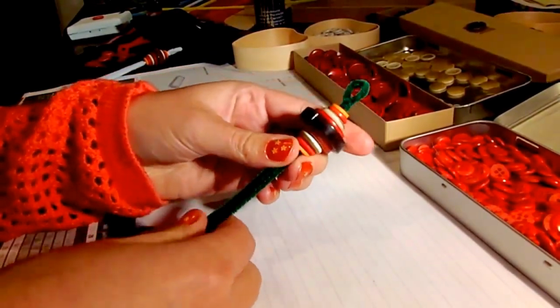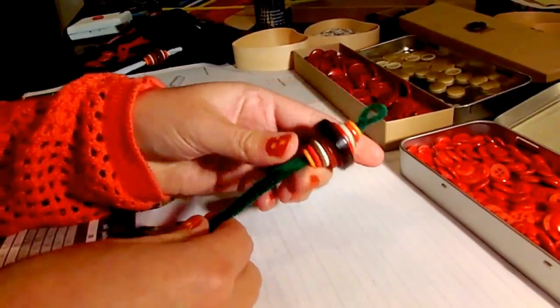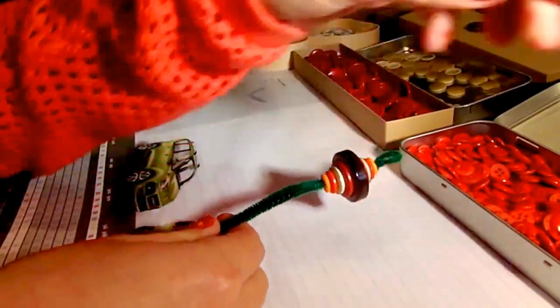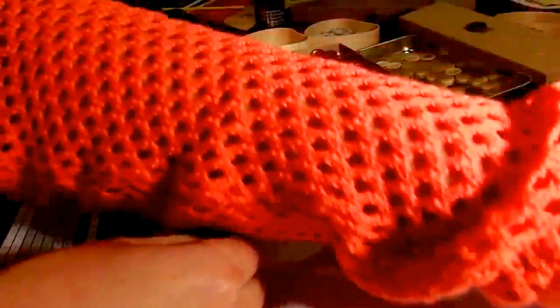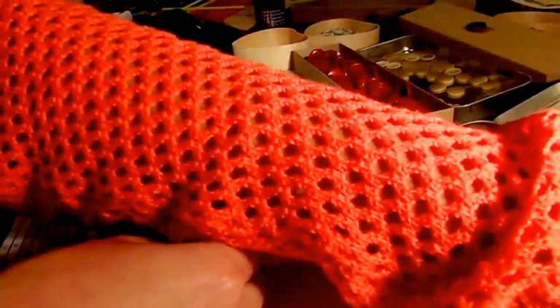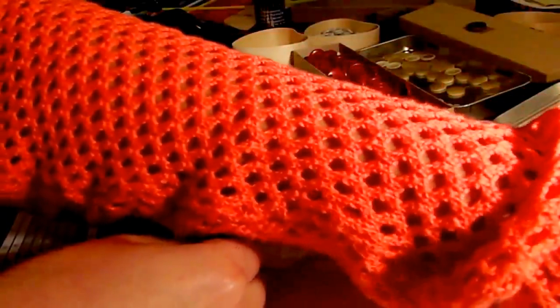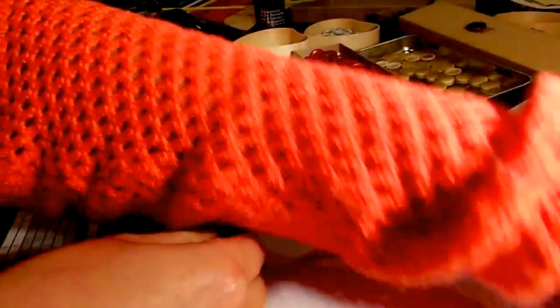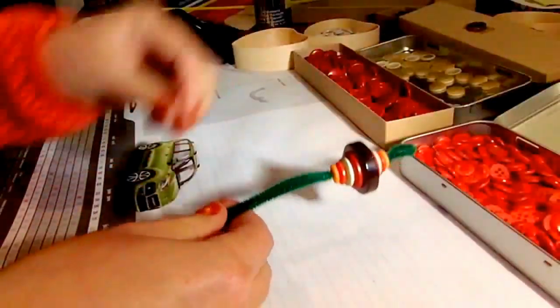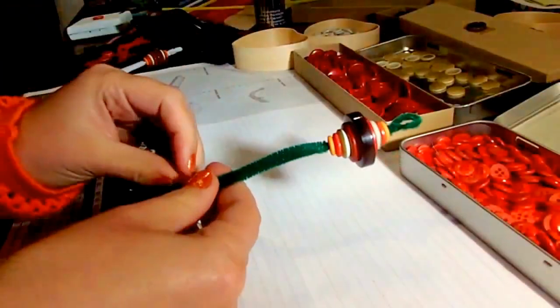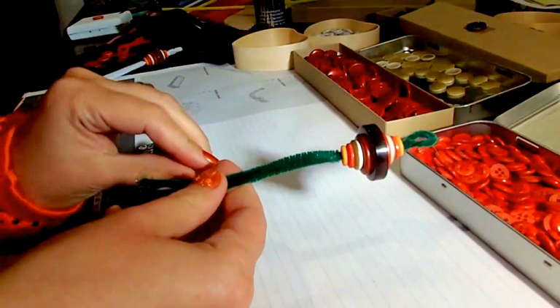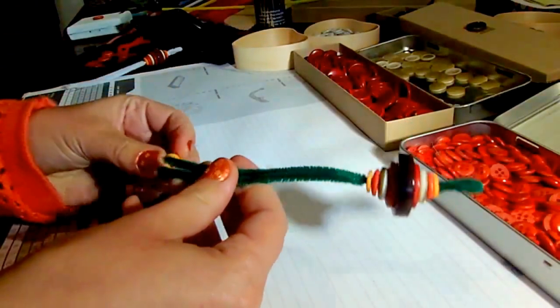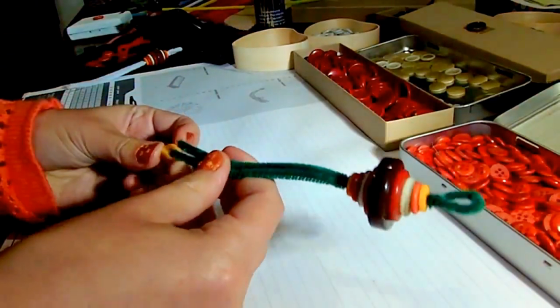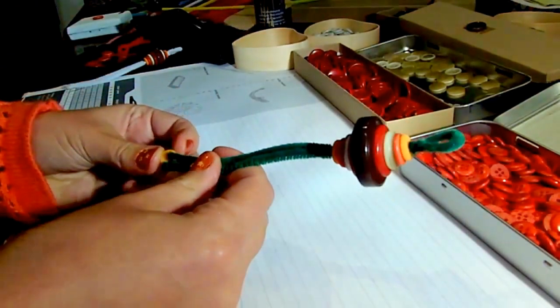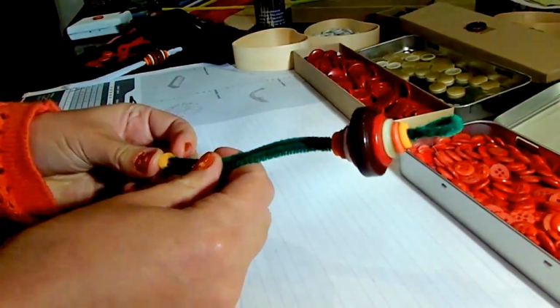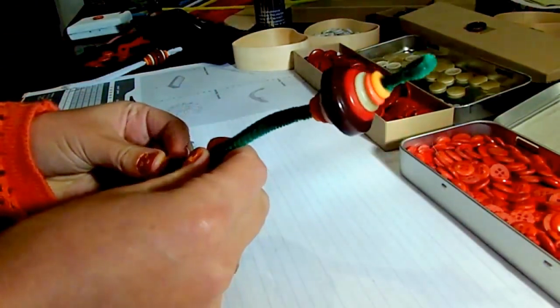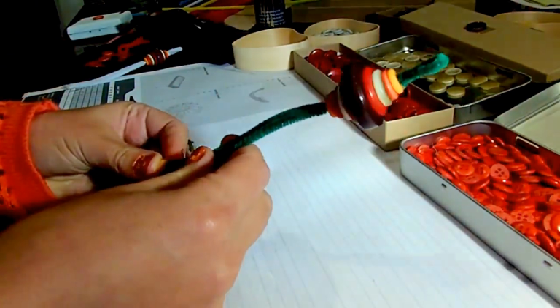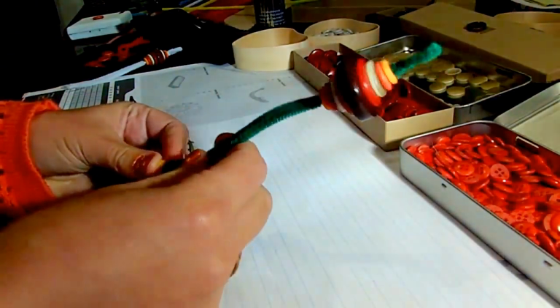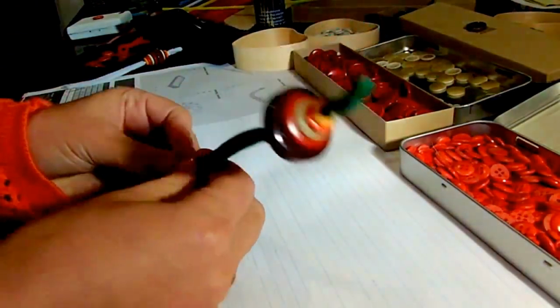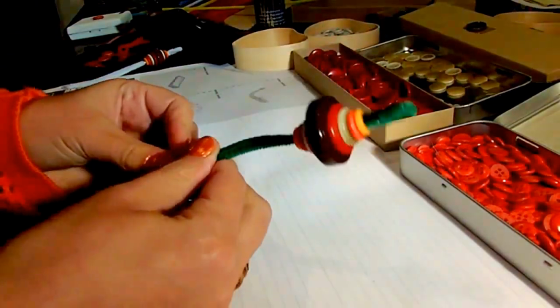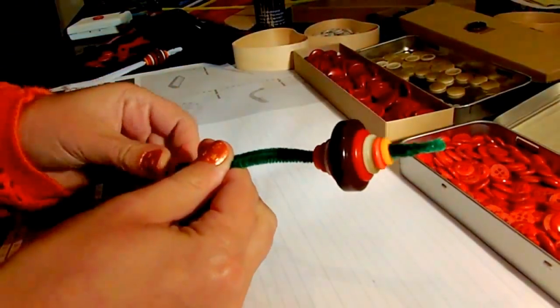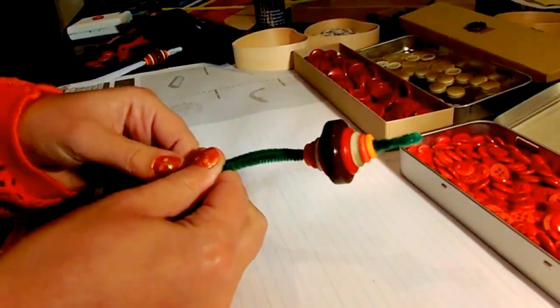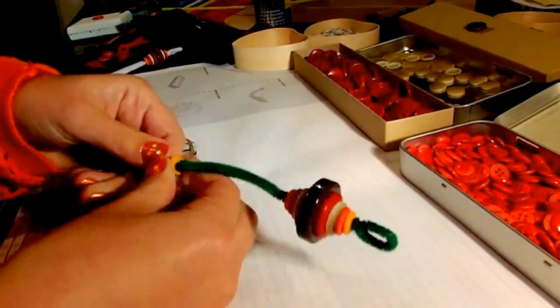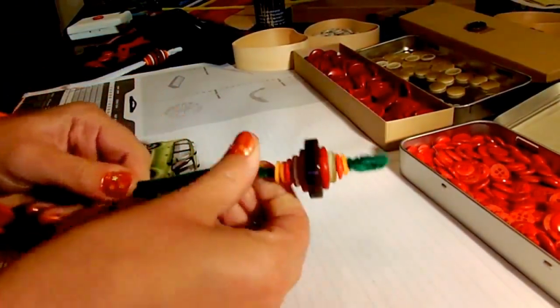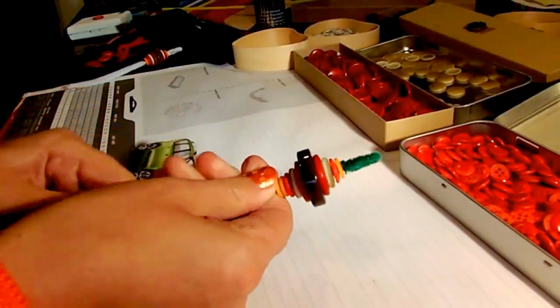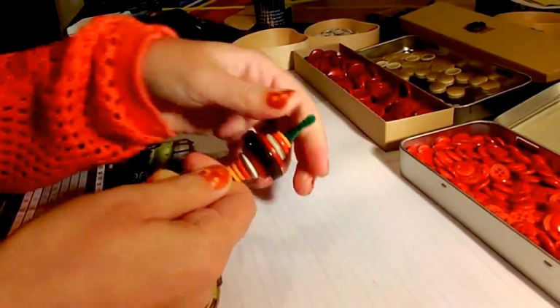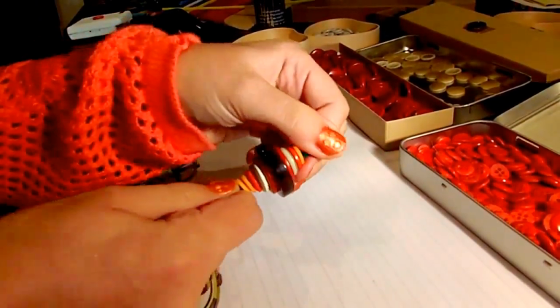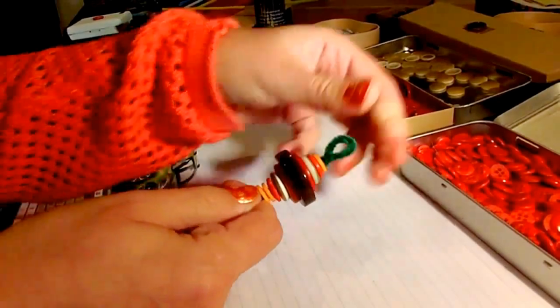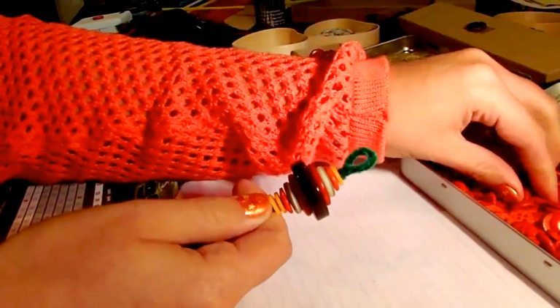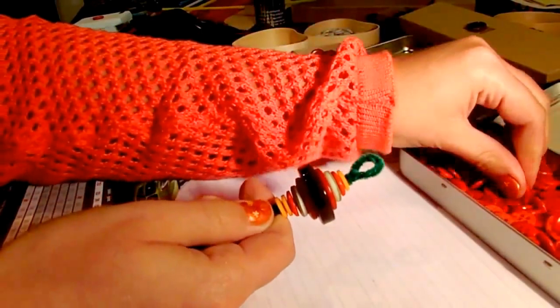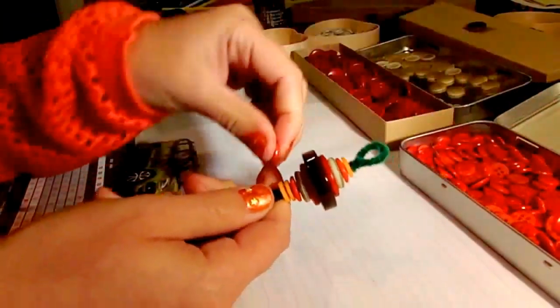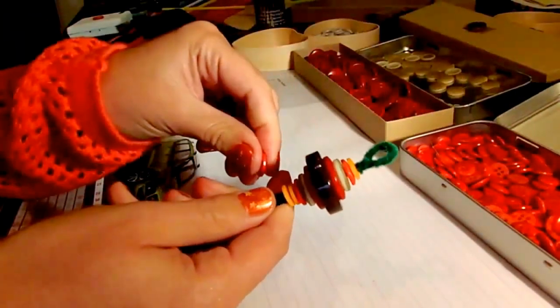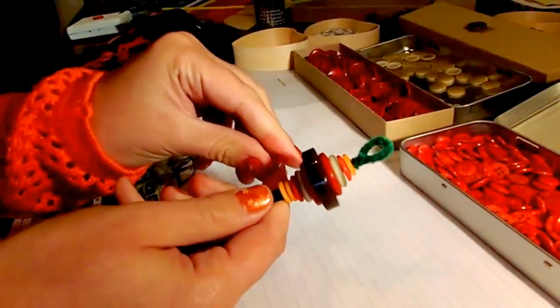I think about three of those segments will fit on this pipe cleaner. And that's pretty much it. I'm going to be doing that and I'll show you when I'm finished.